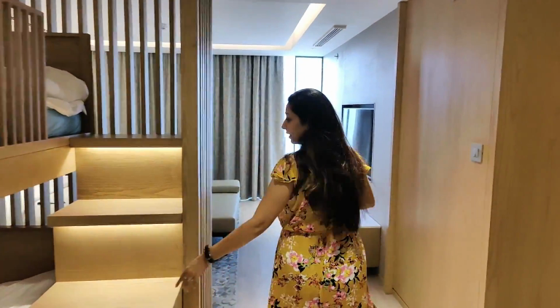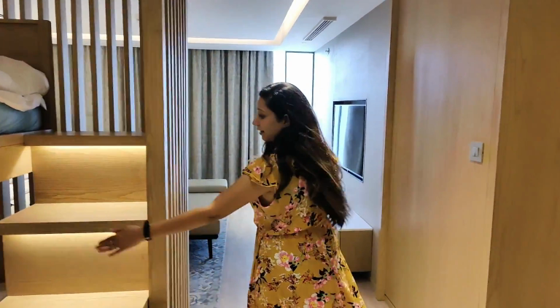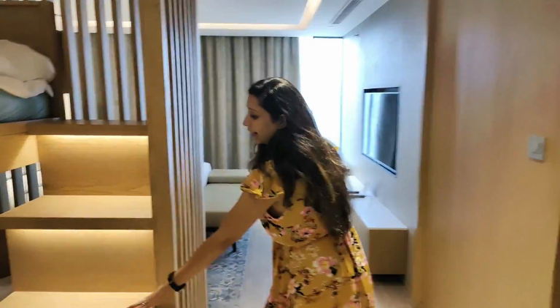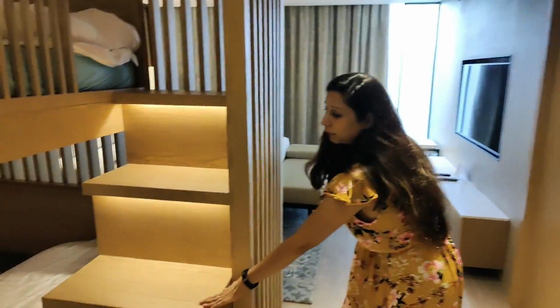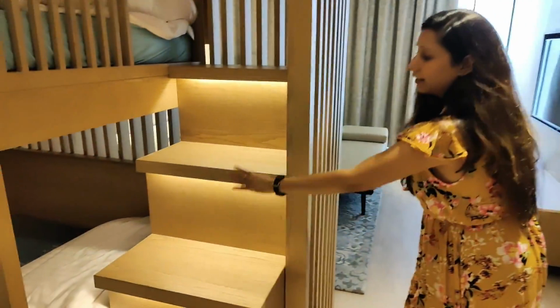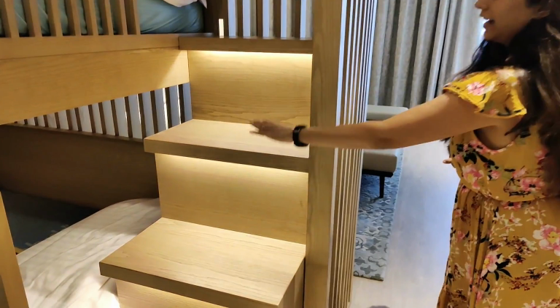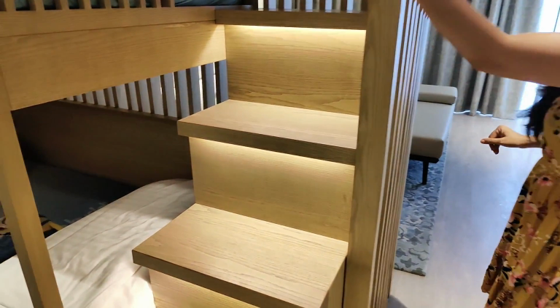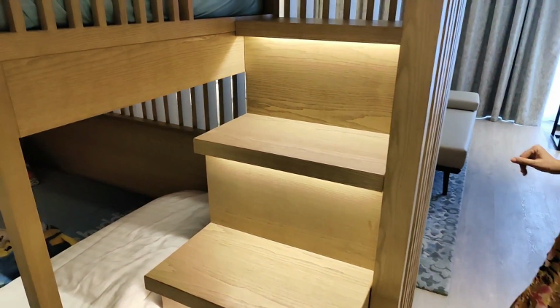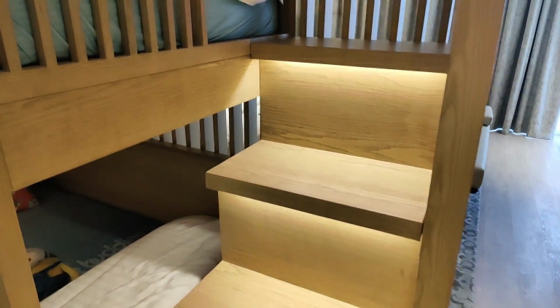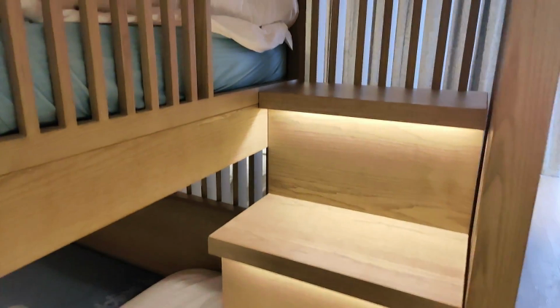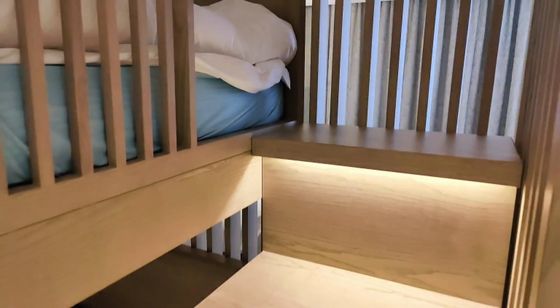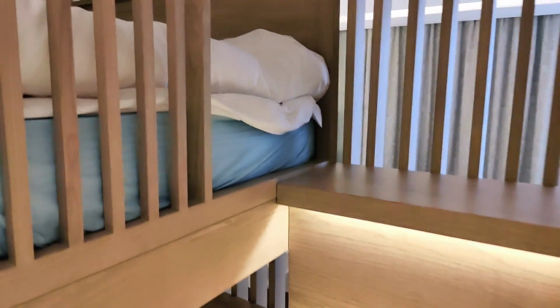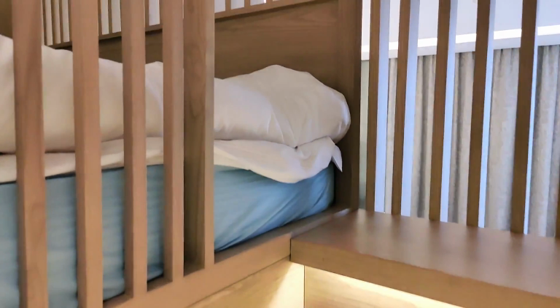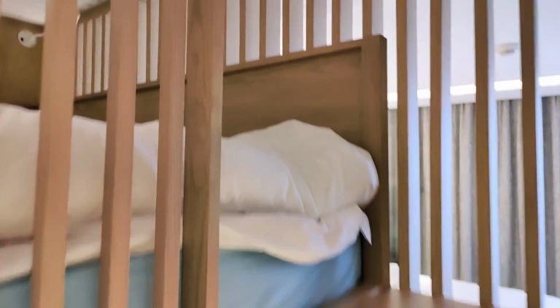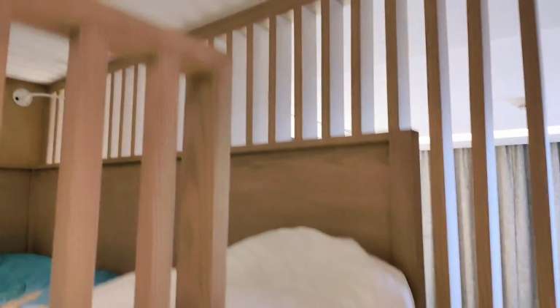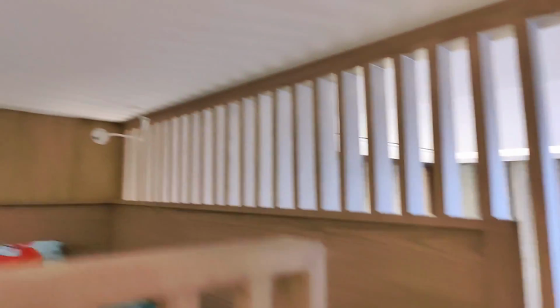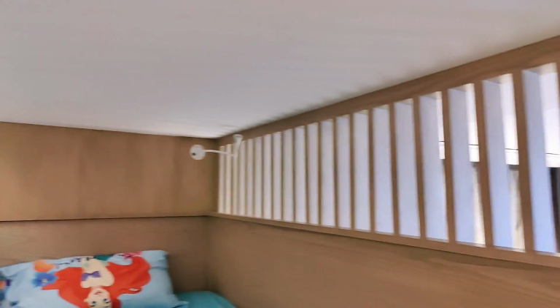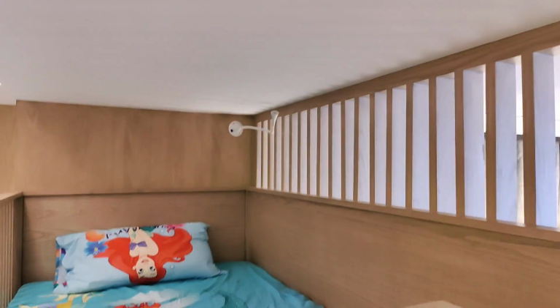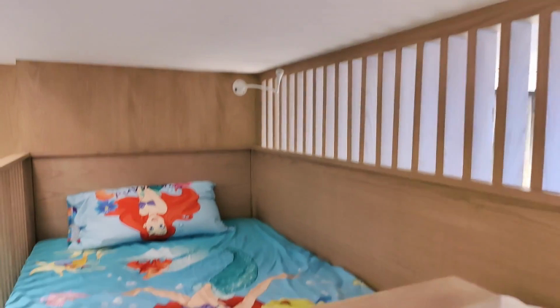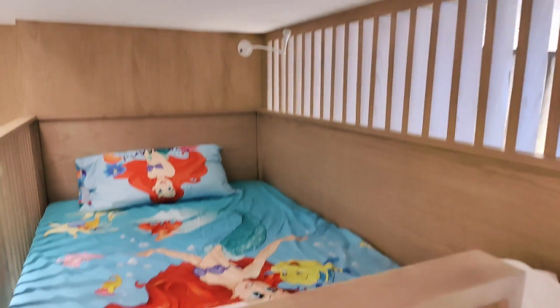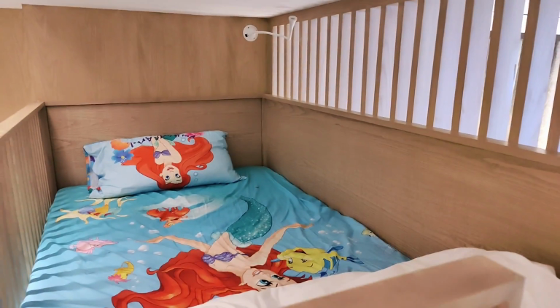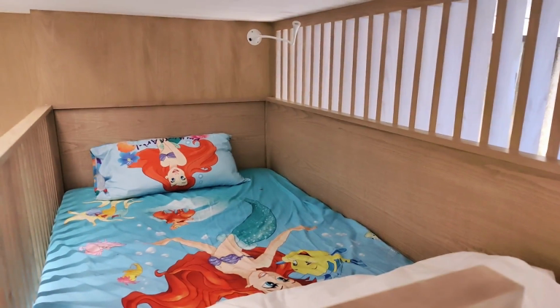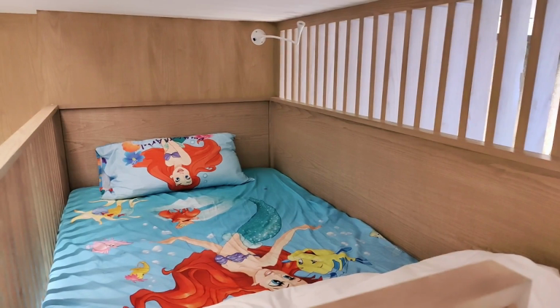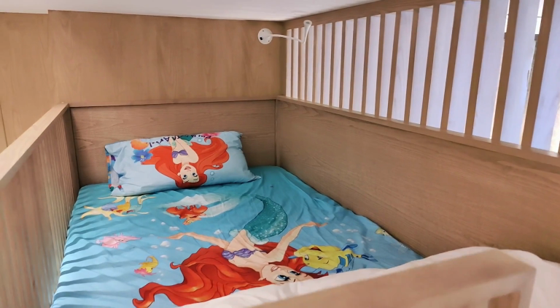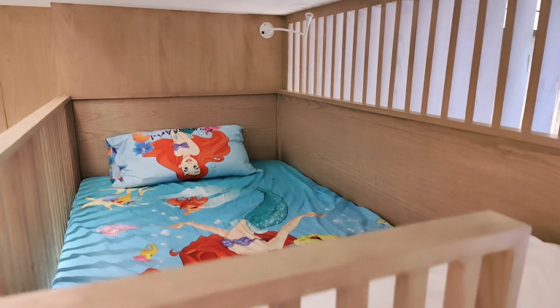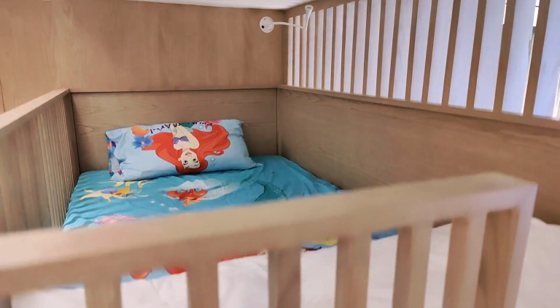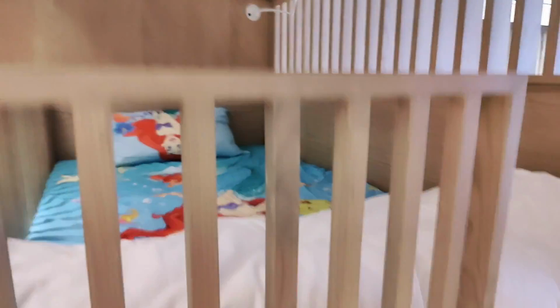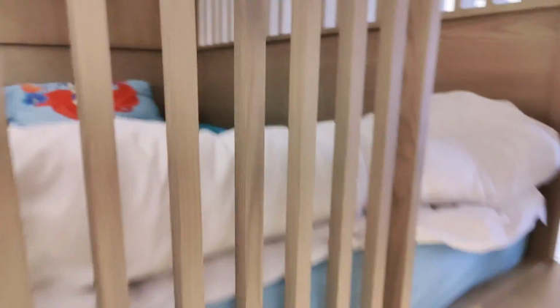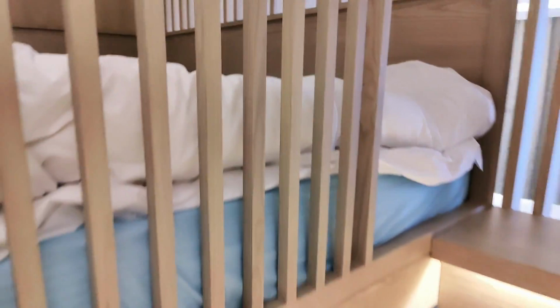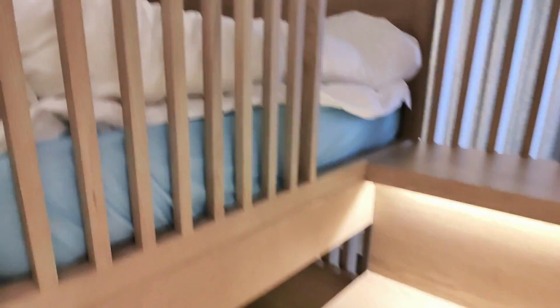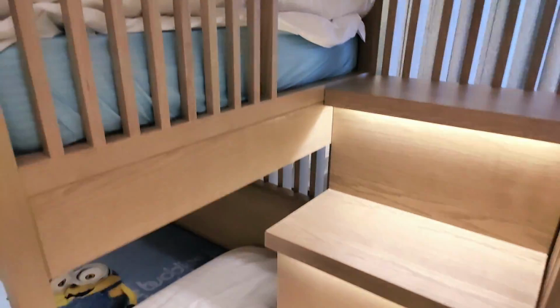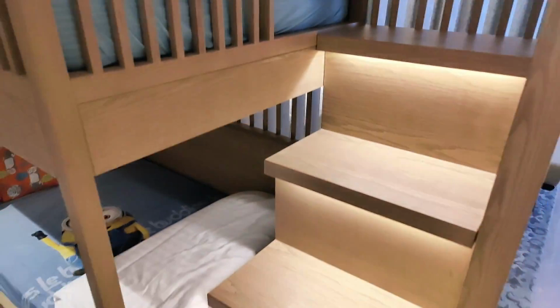There is a nice sweet little staircase going up to the upper bunk bed. See how beautifully they have done it, and even the comforters look so soft.